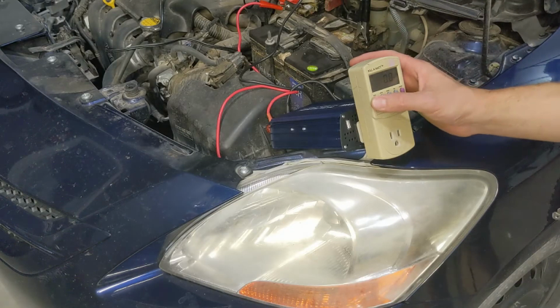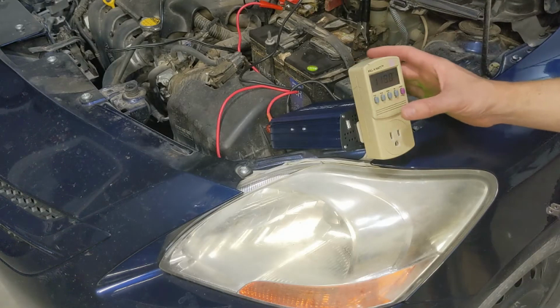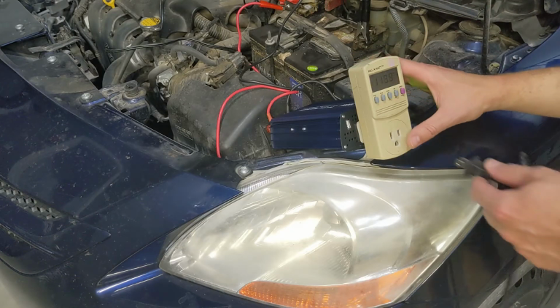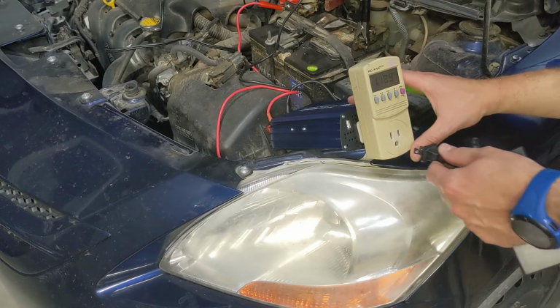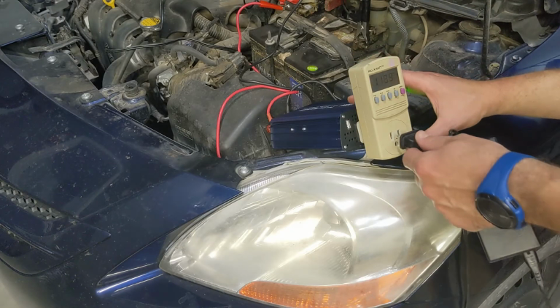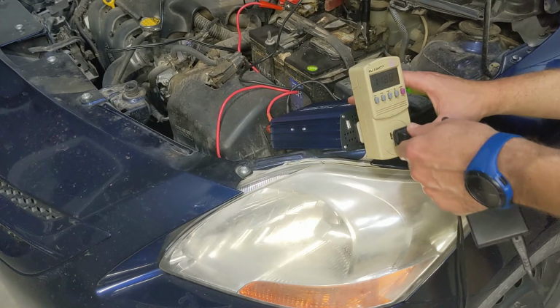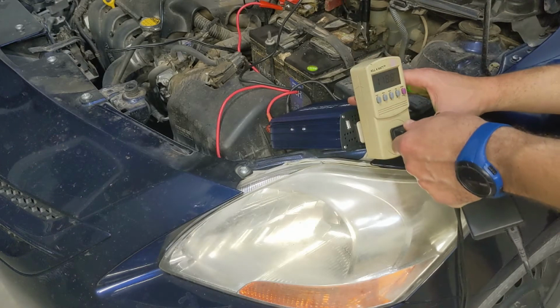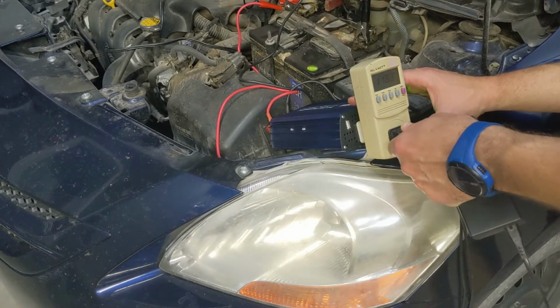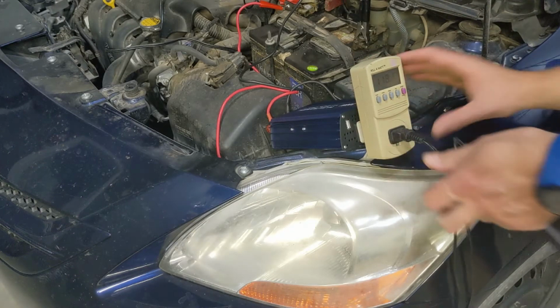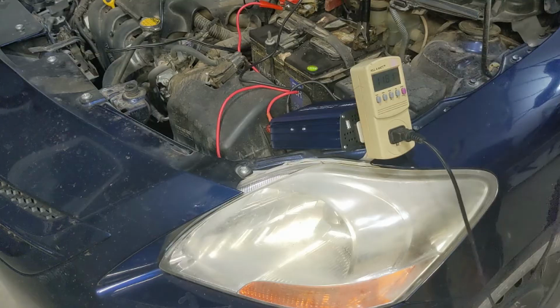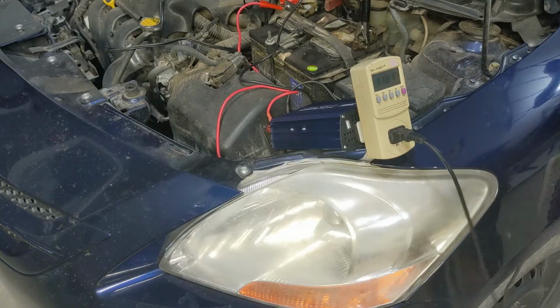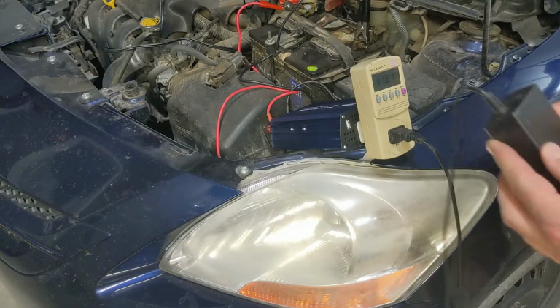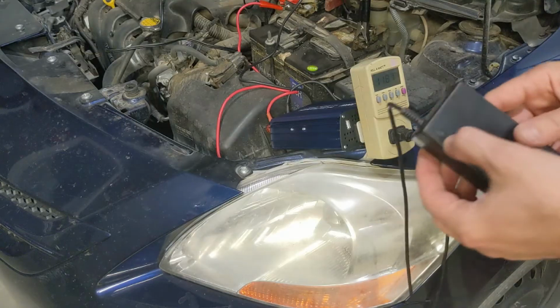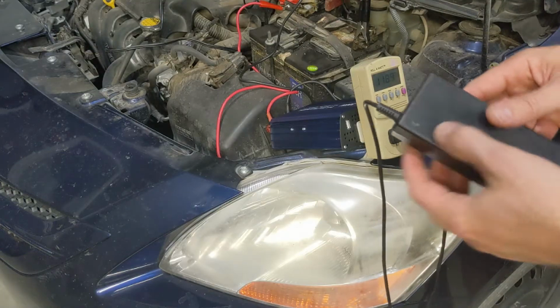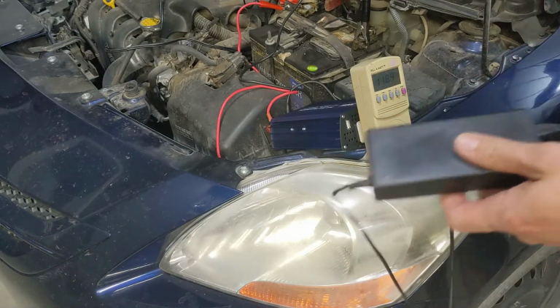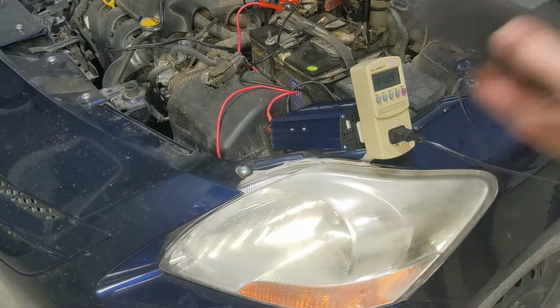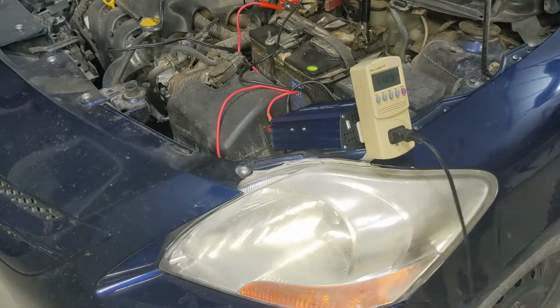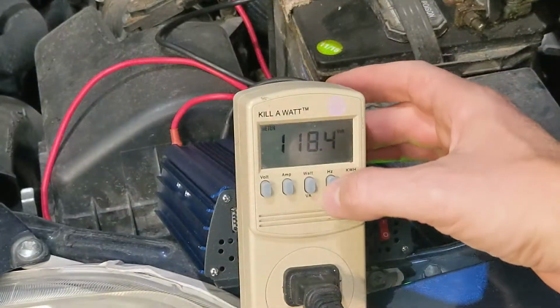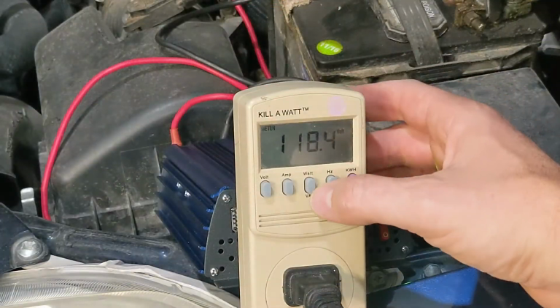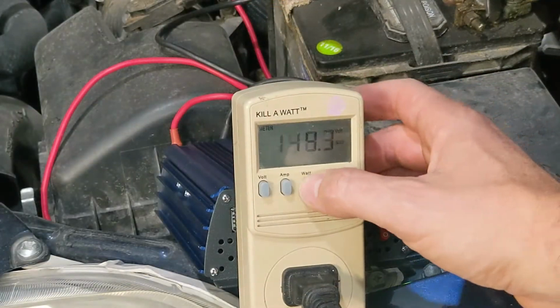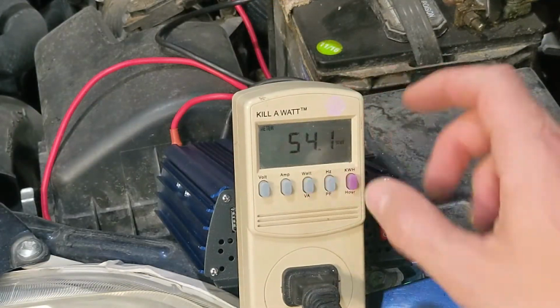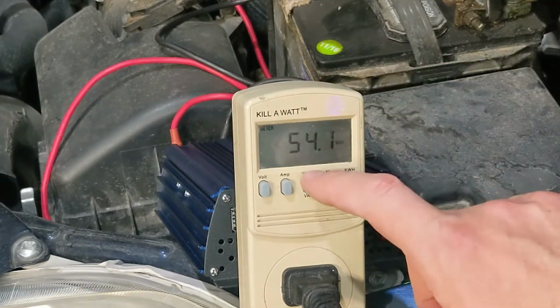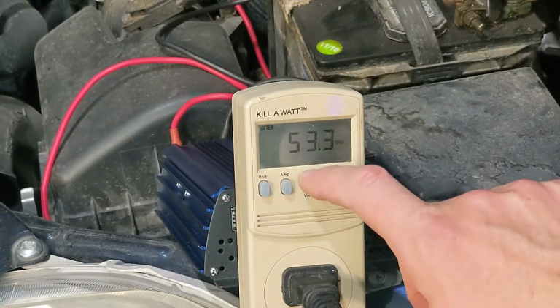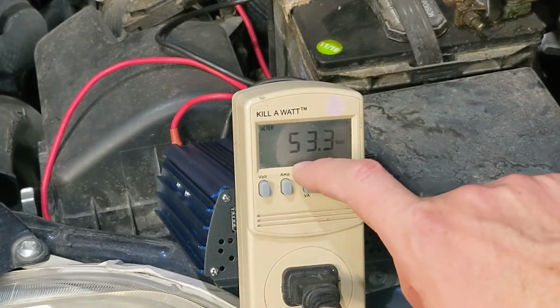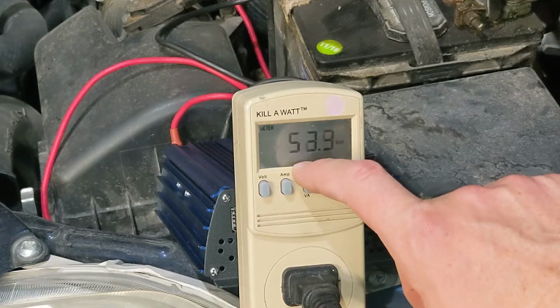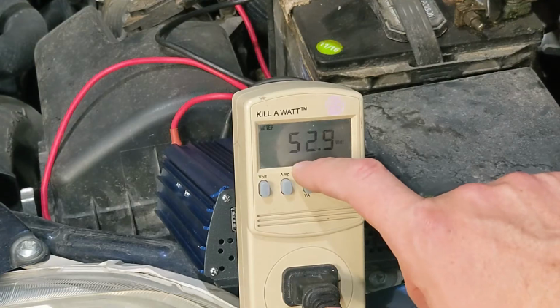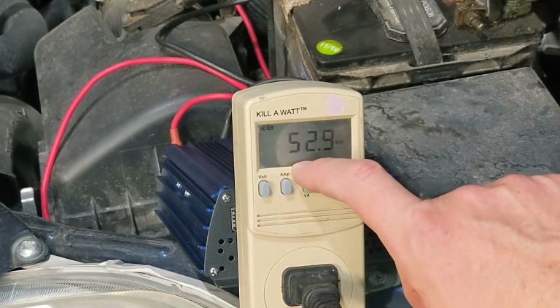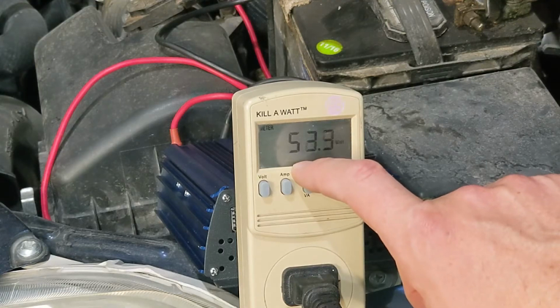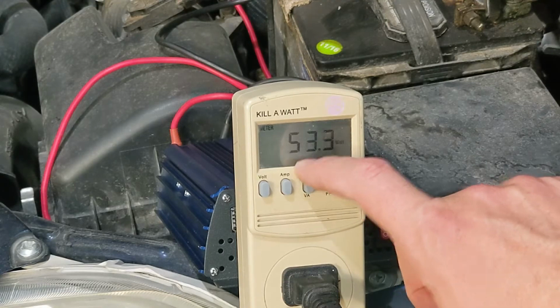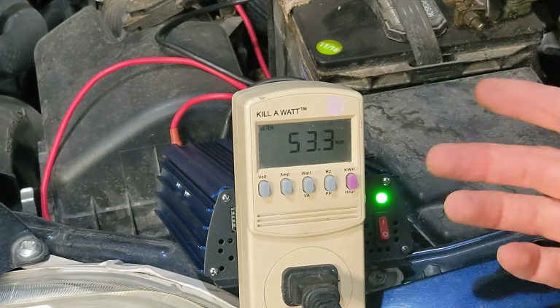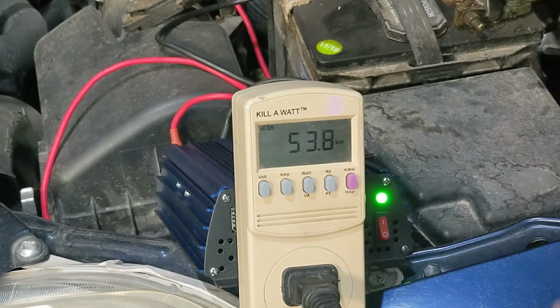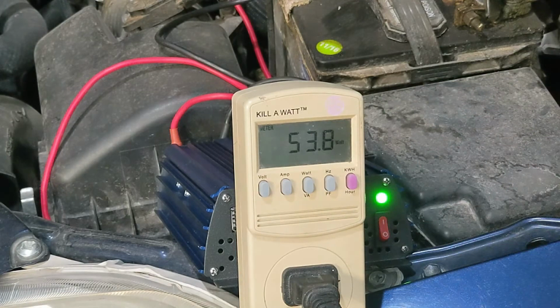It's reading 119, 118 volts. Charger plugged in, green light came on. As far as the numbers go, this one is only pulling 53 watts out of it. So we should be good.